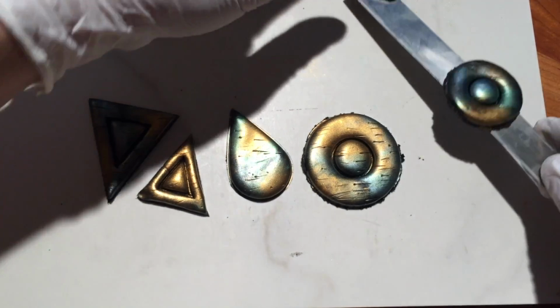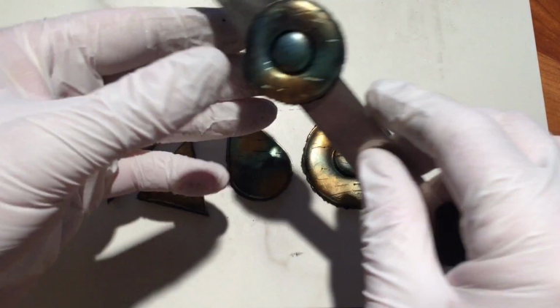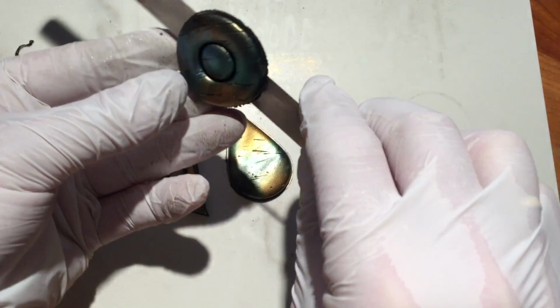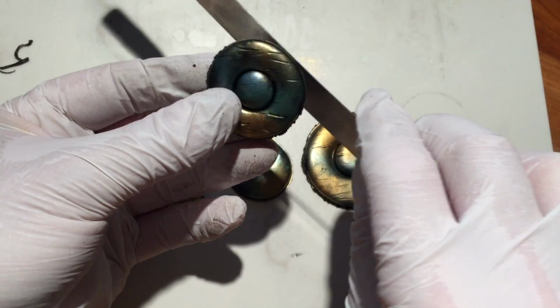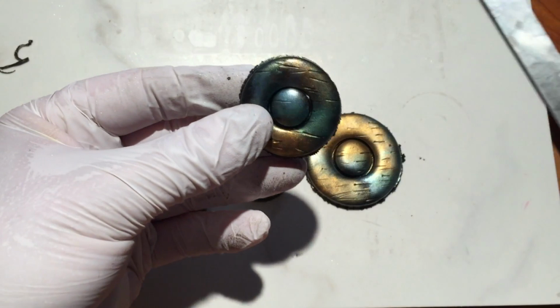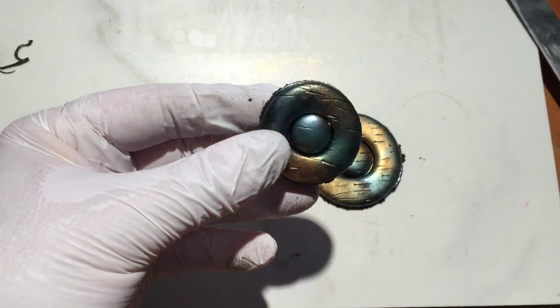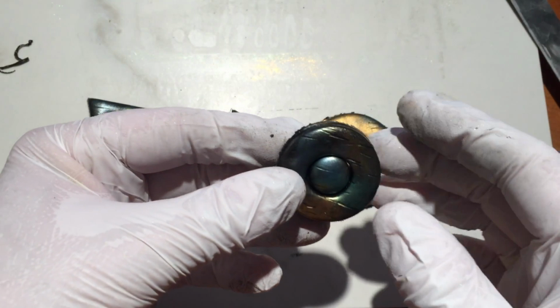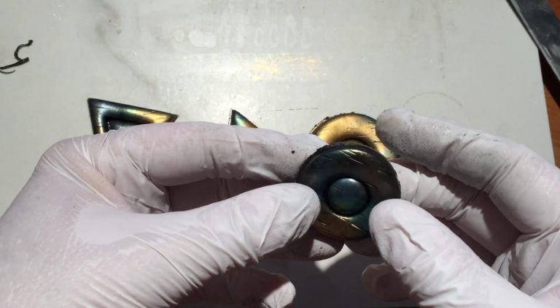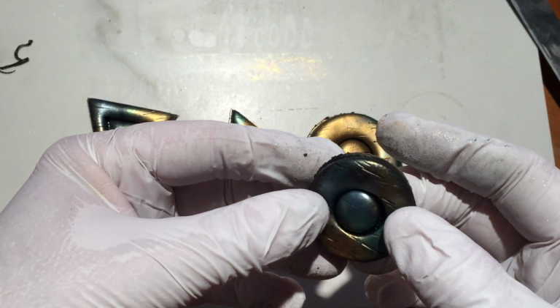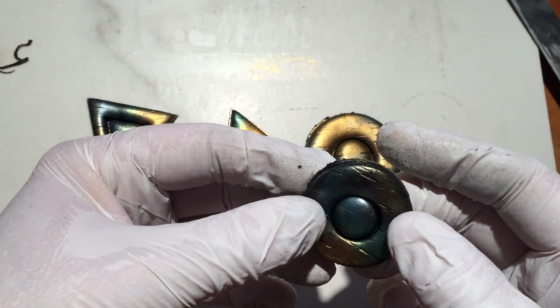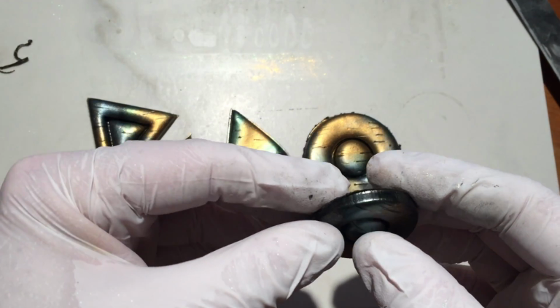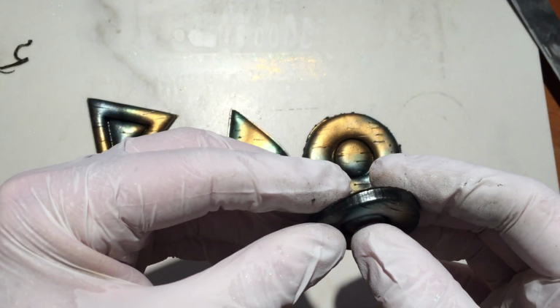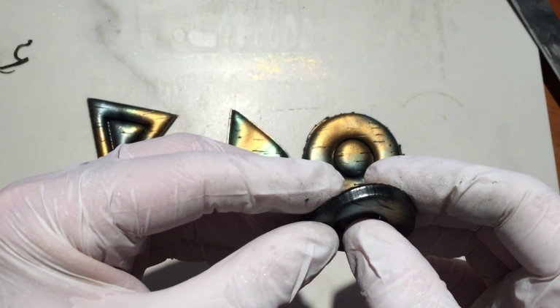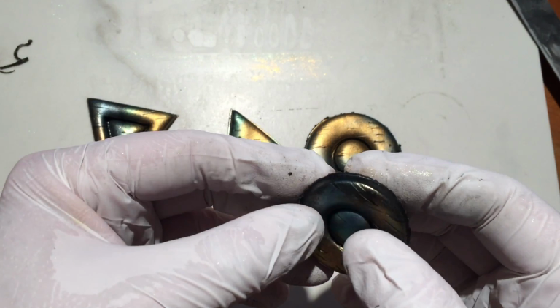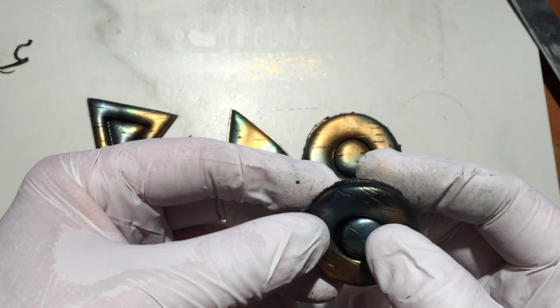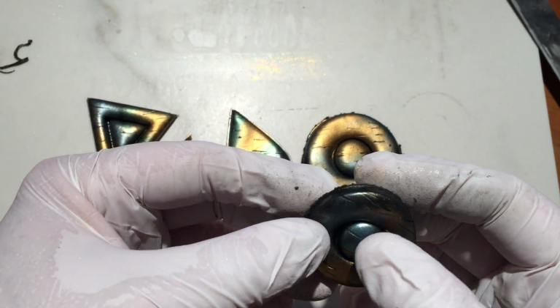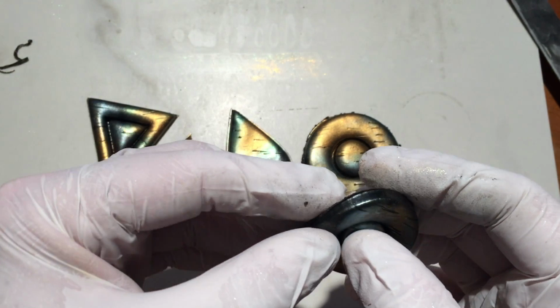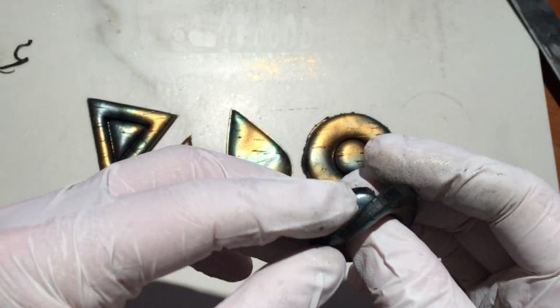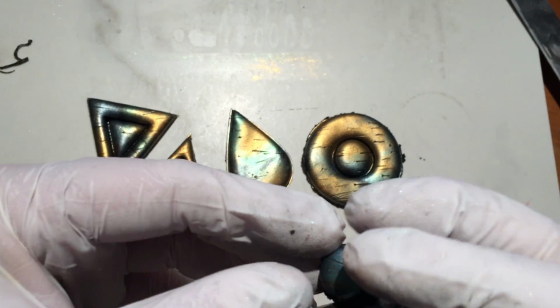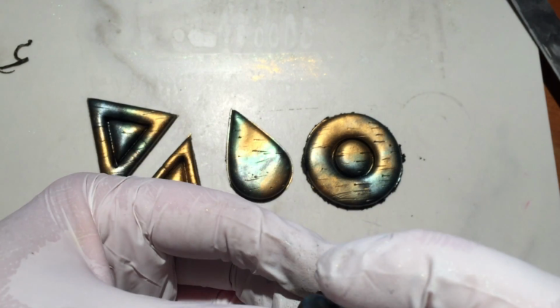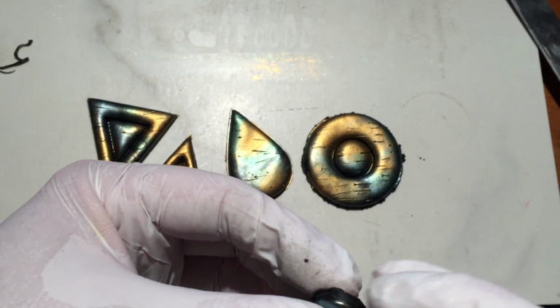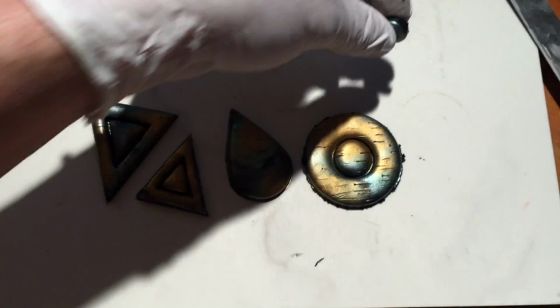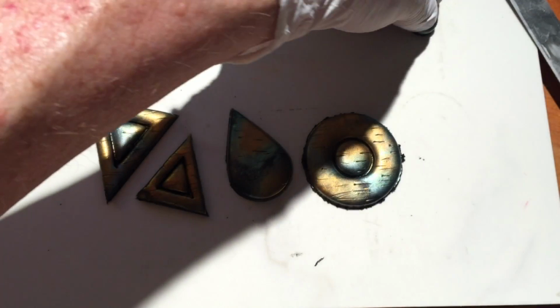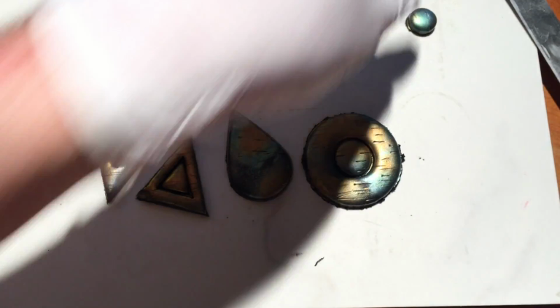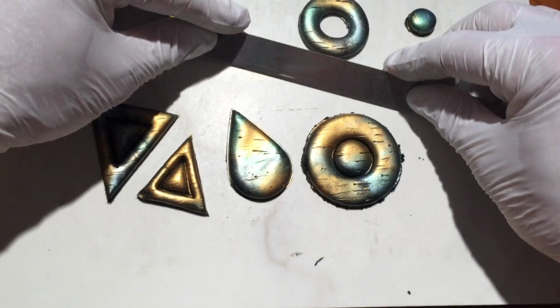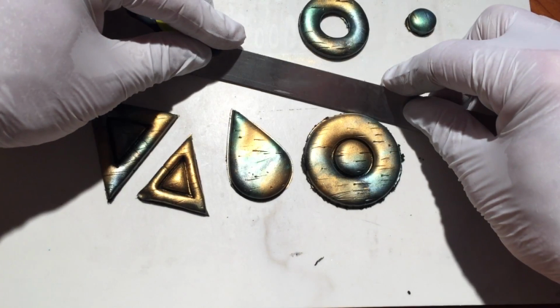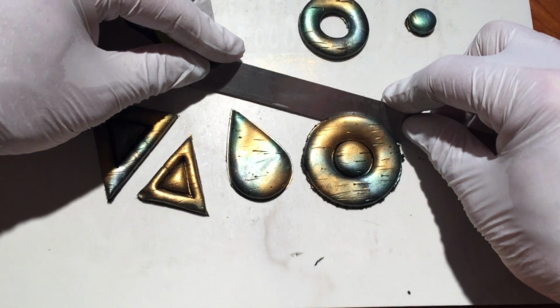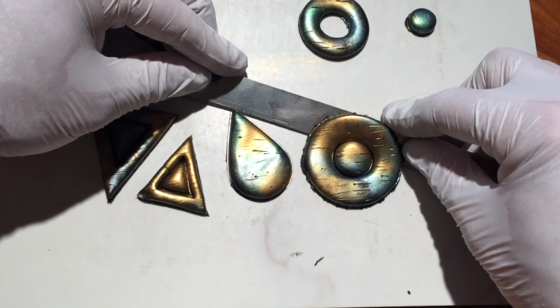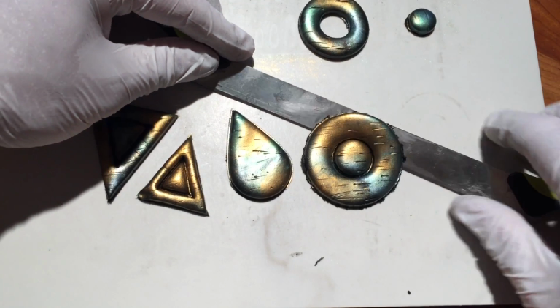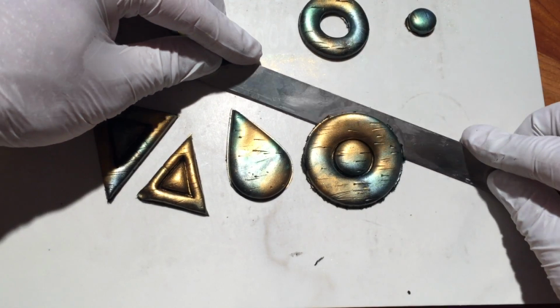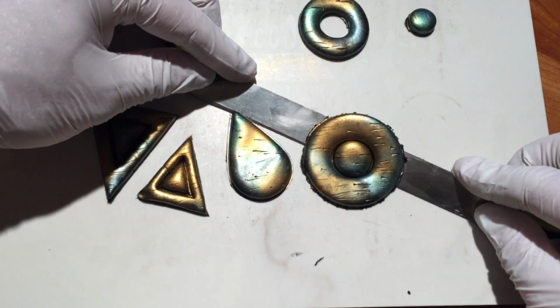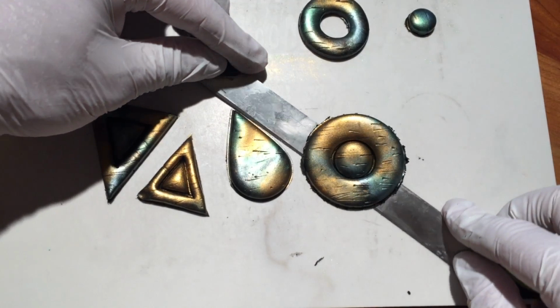Now I'll clean up the edges of each piece and remove the centers. Keep the centers because you can use them for other projects.